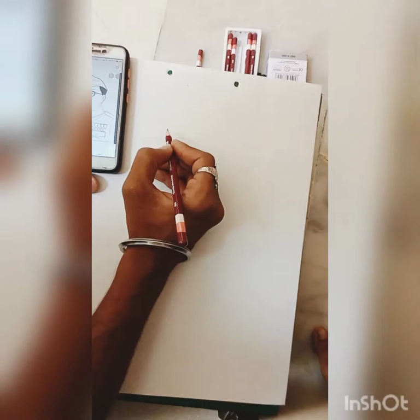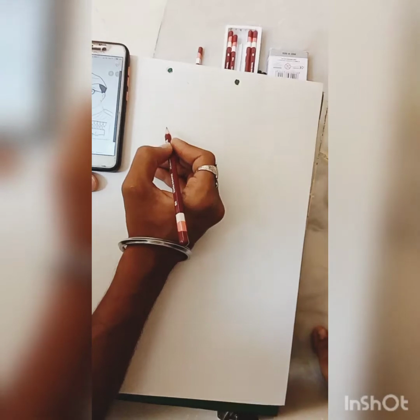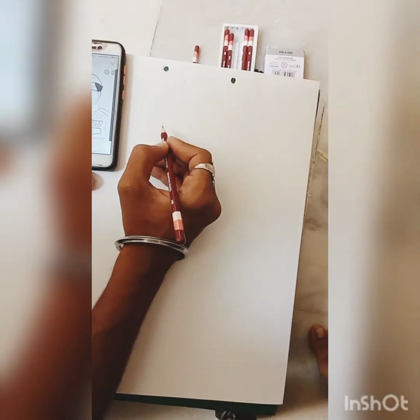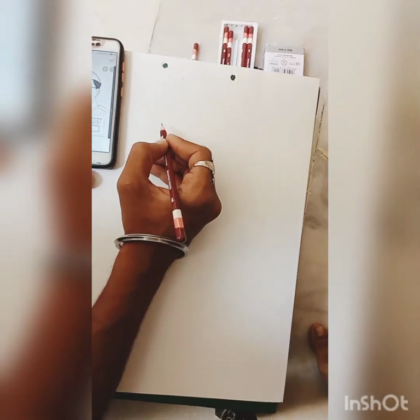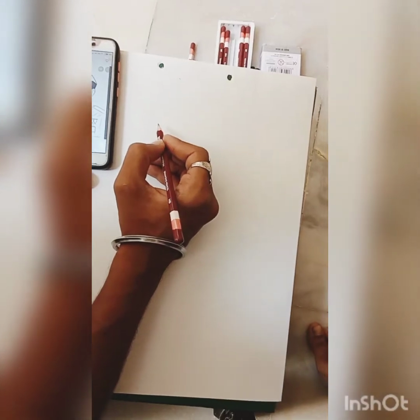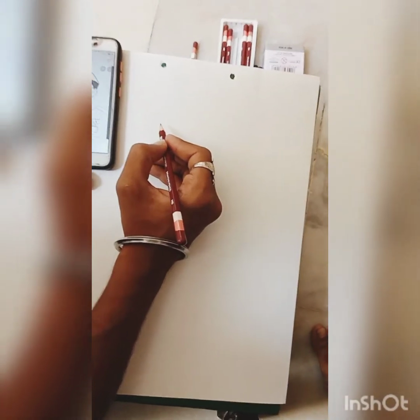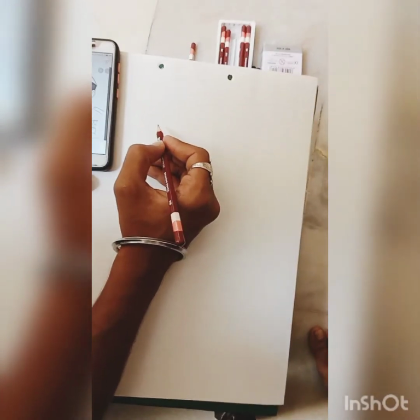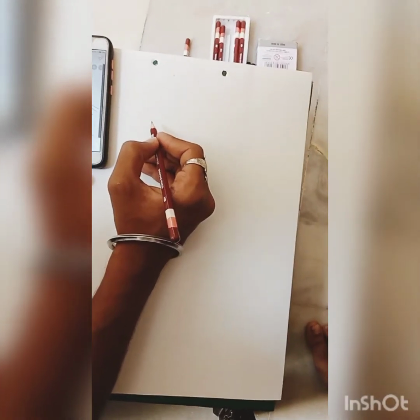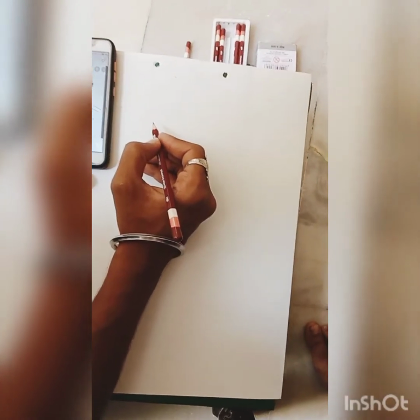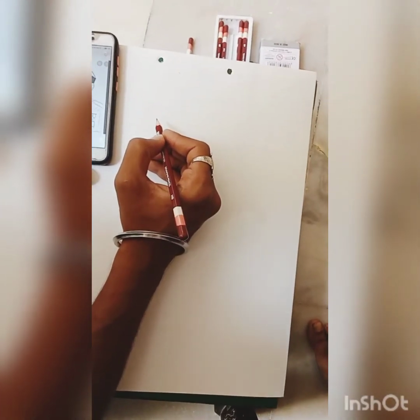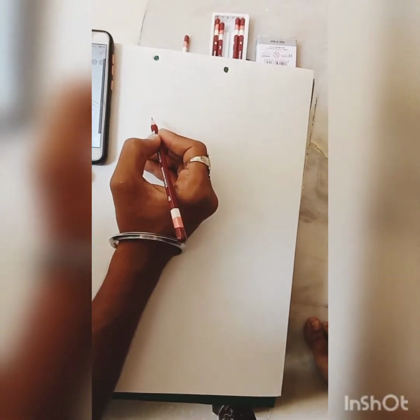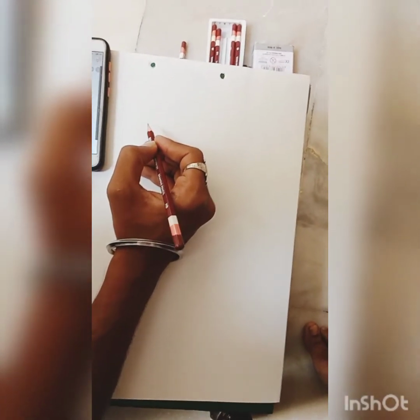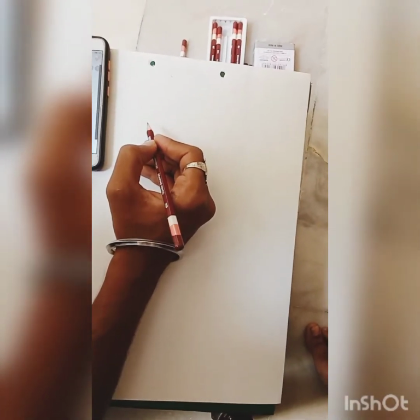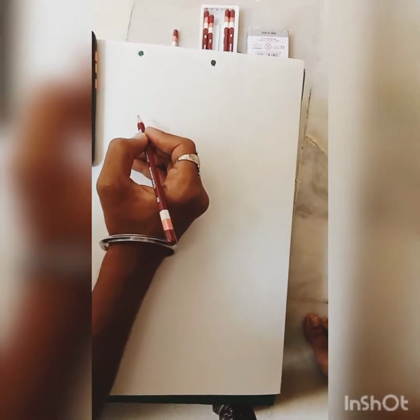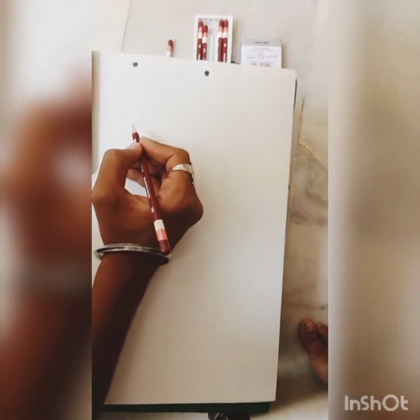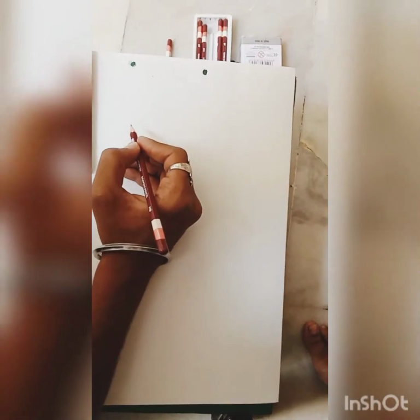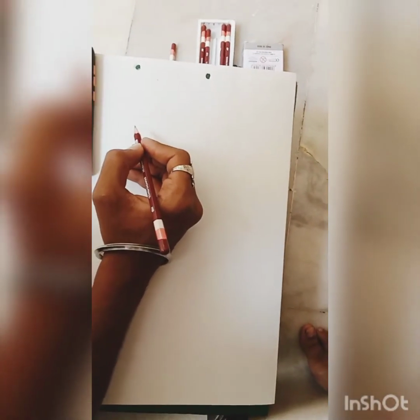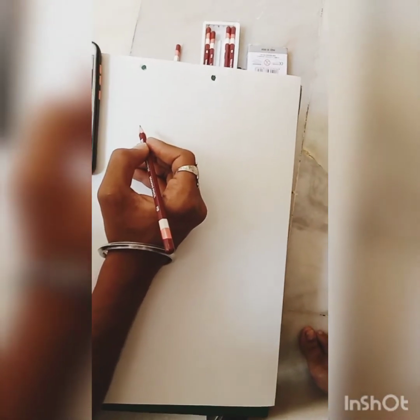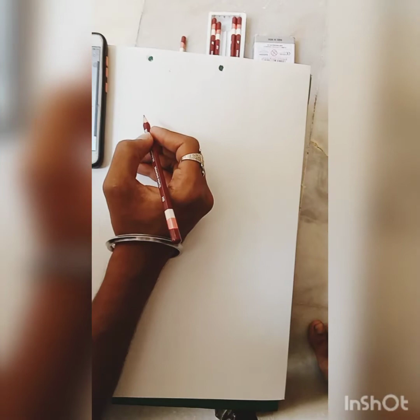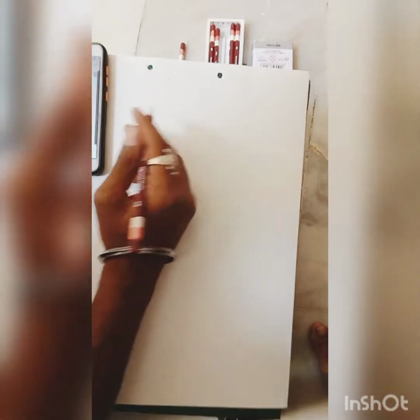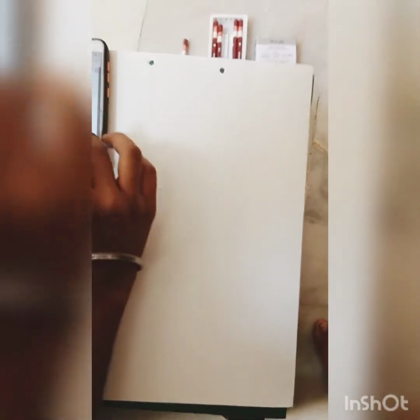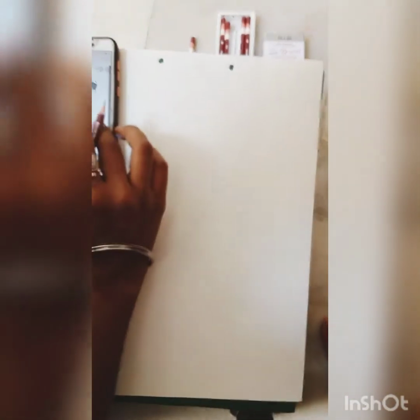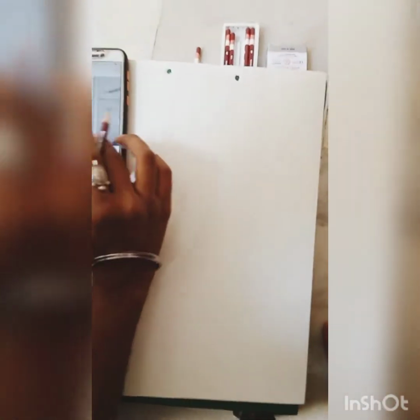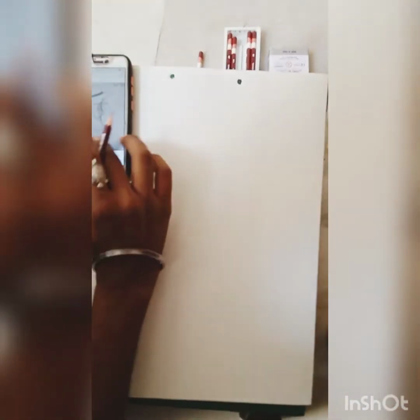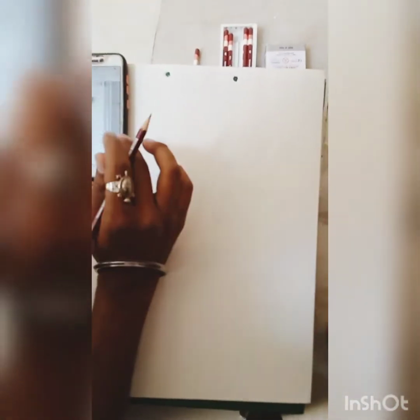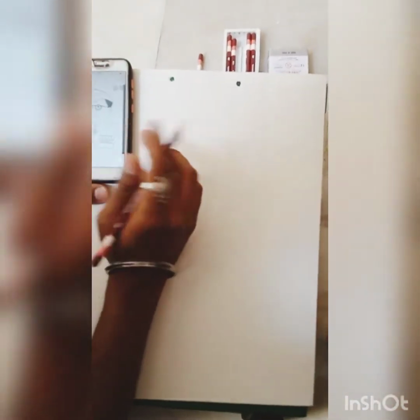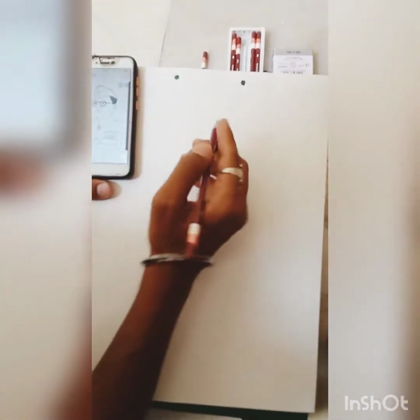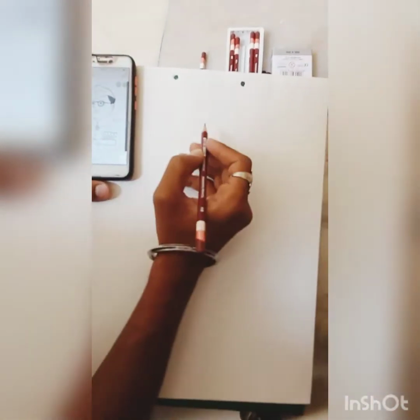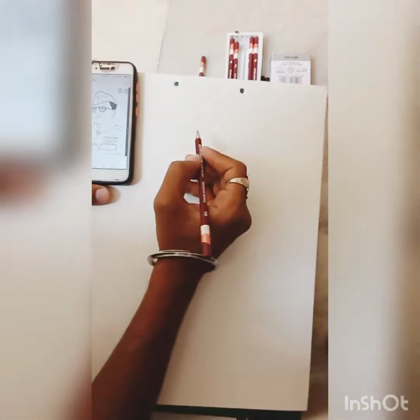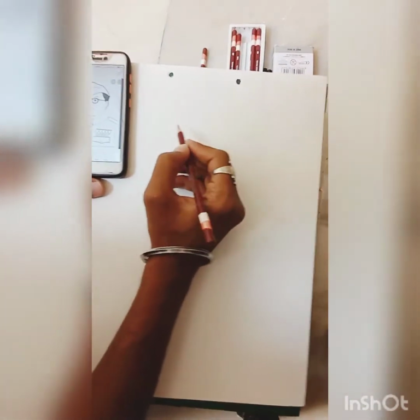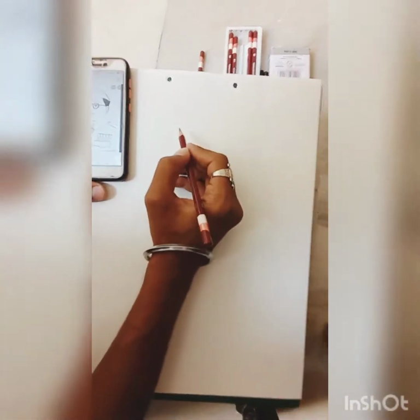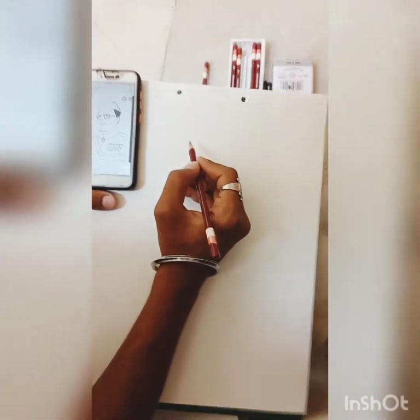Hello guys, we are going to make a painting. We will start the painting and complete it.